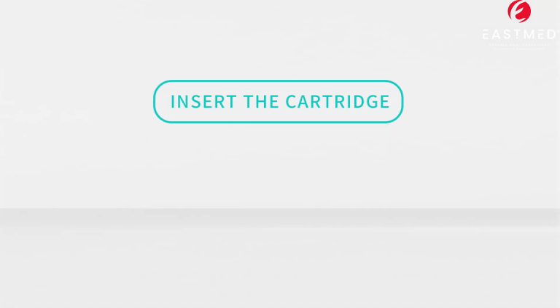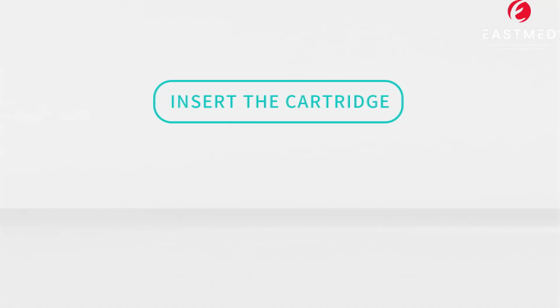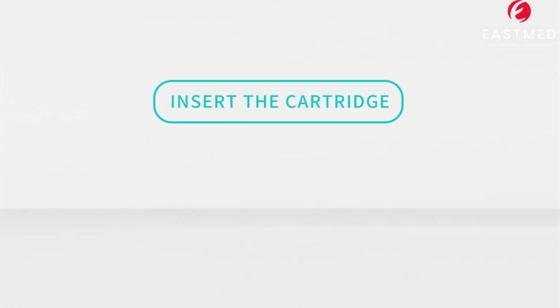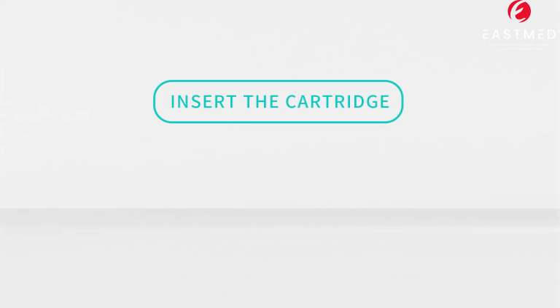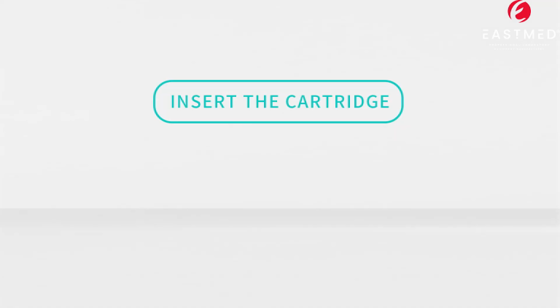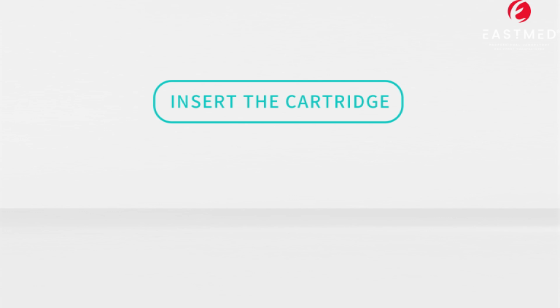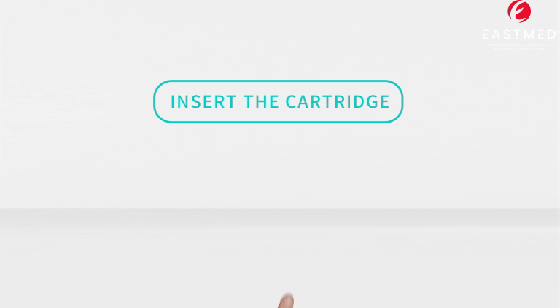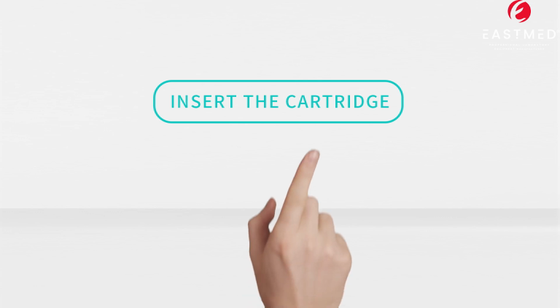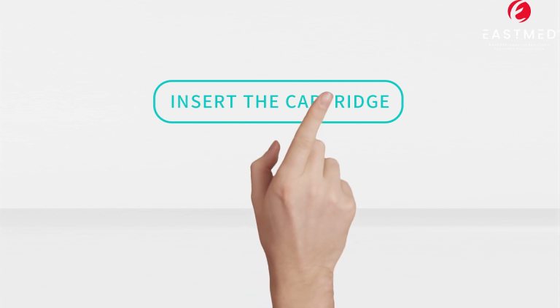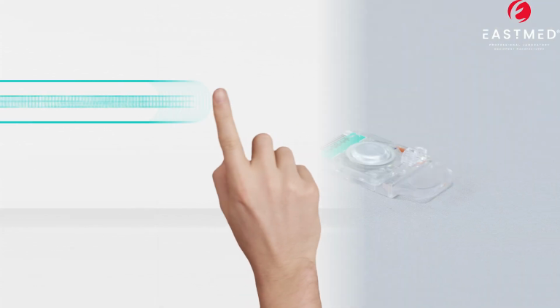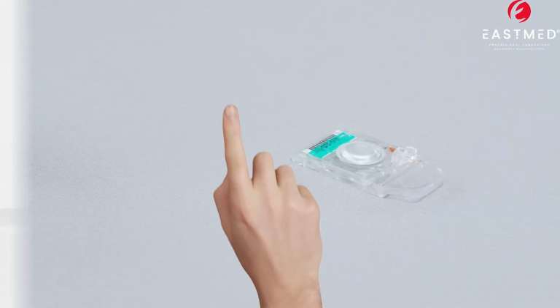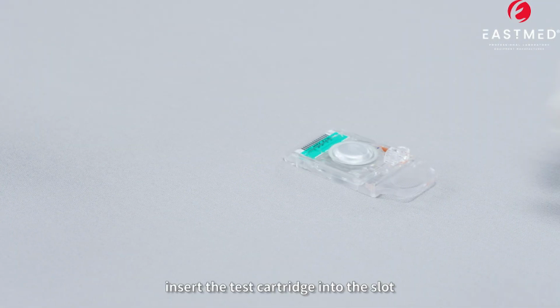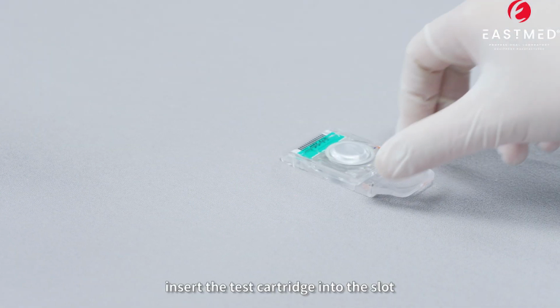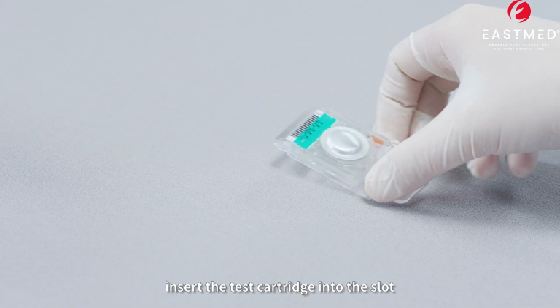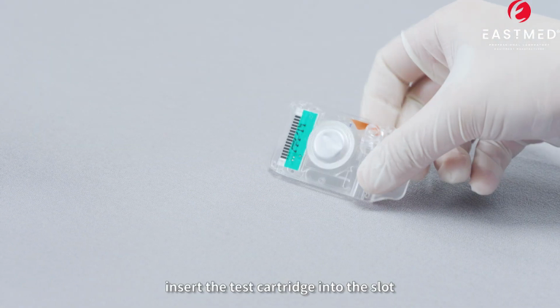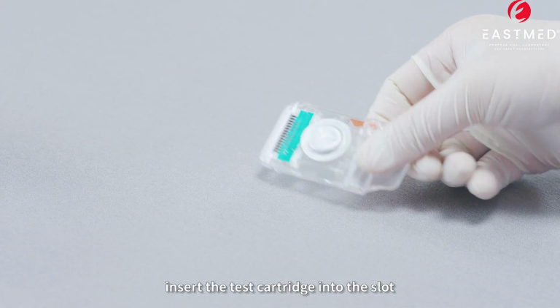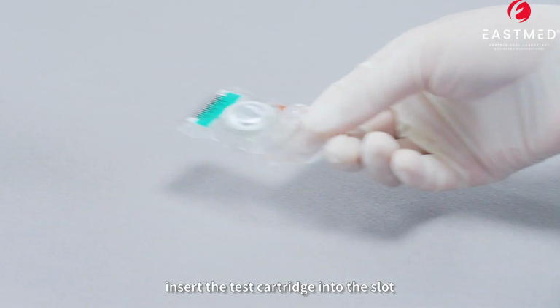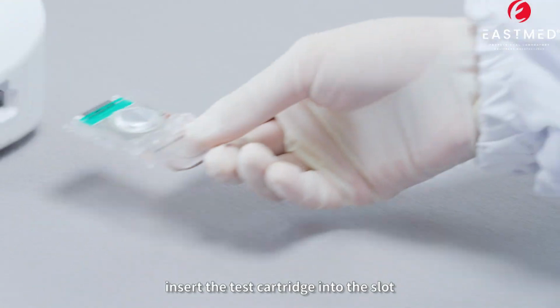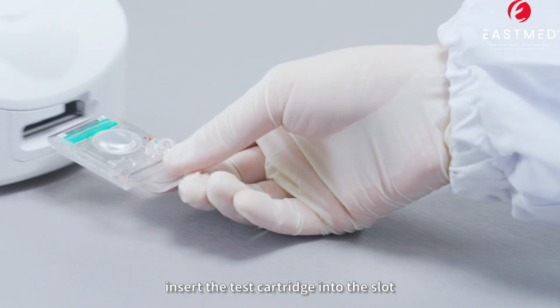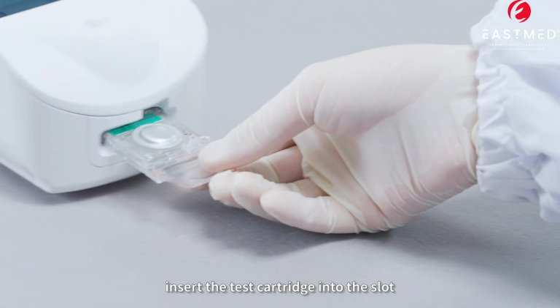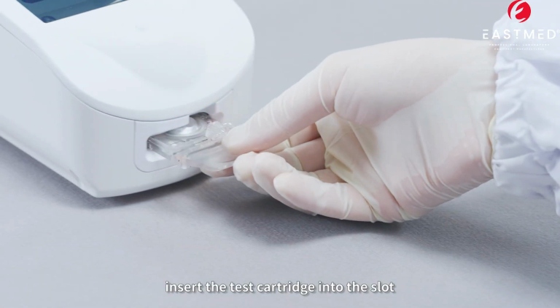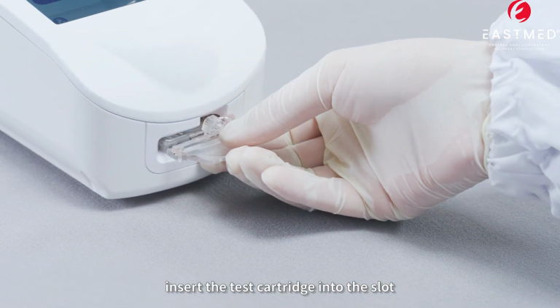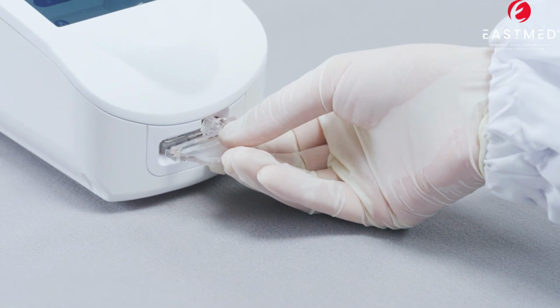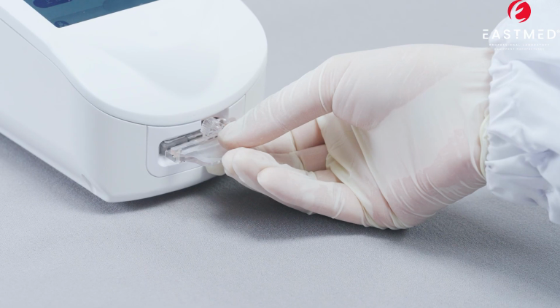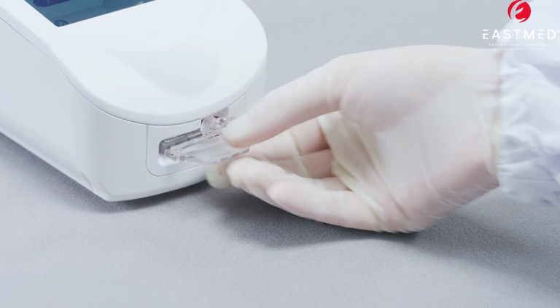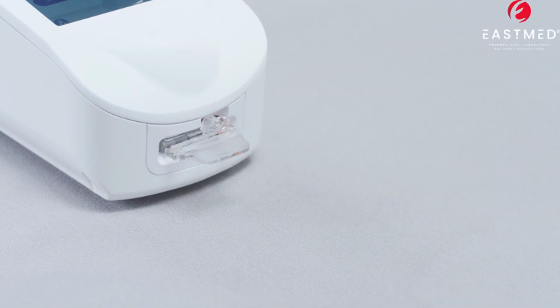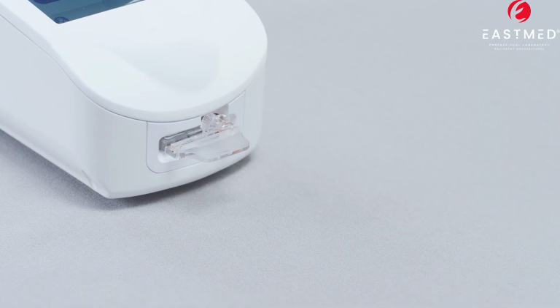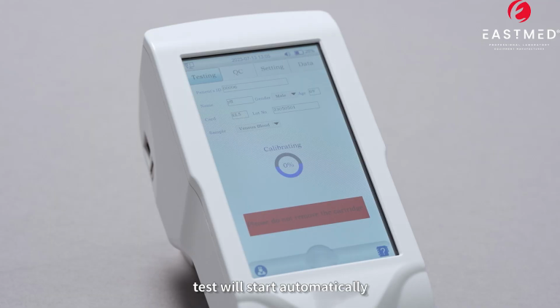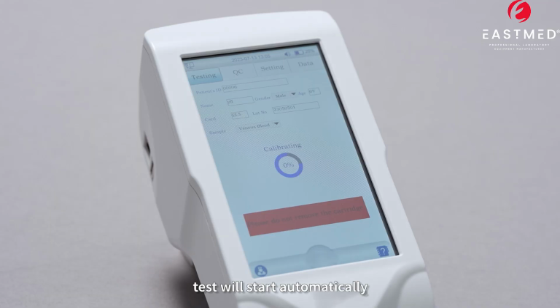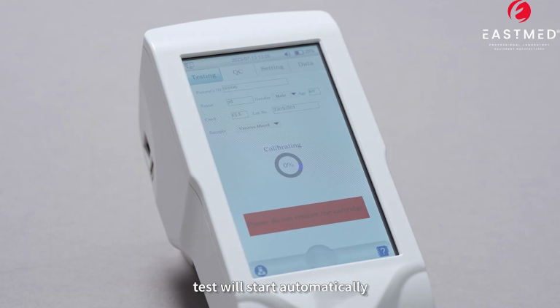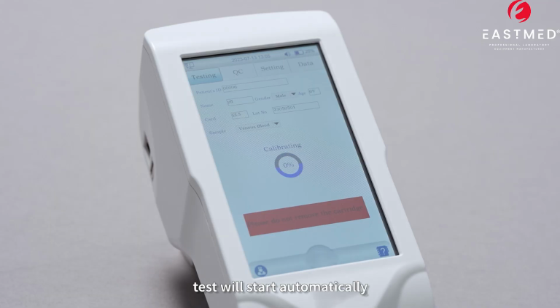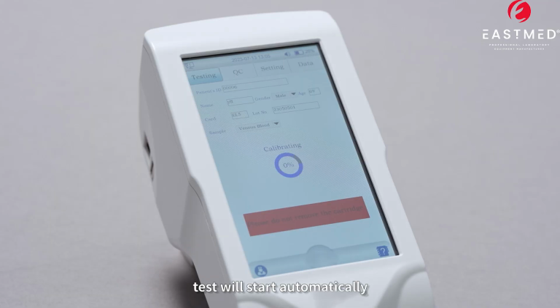Step 4: Insert the cartridge. Insert the test cartridge into the slot. The test will start automatically.